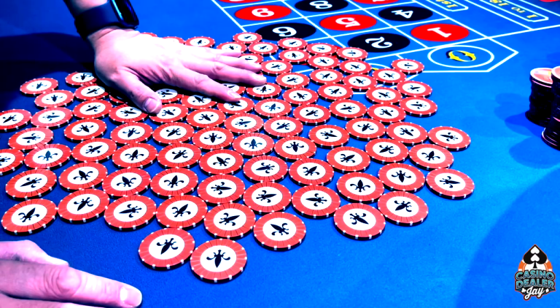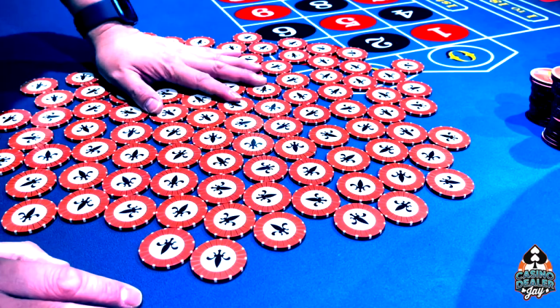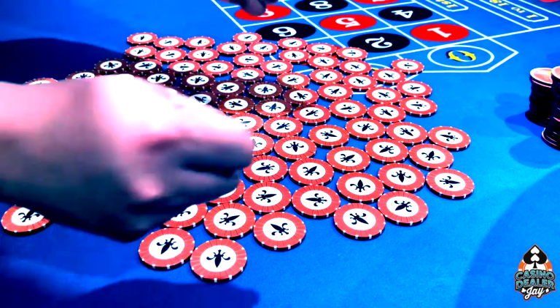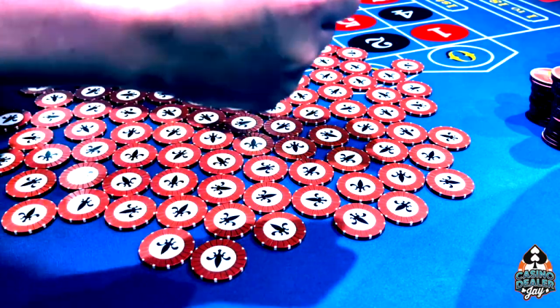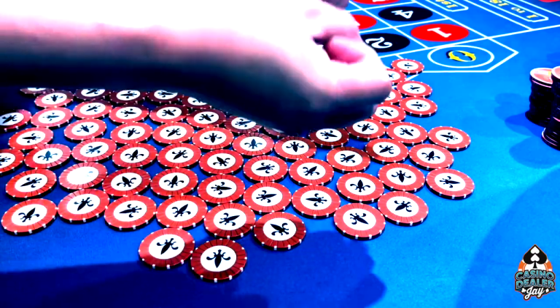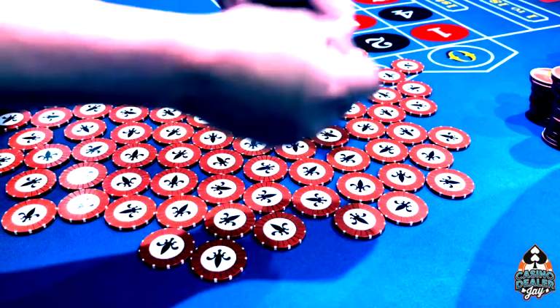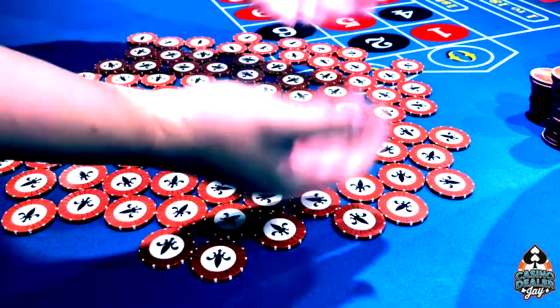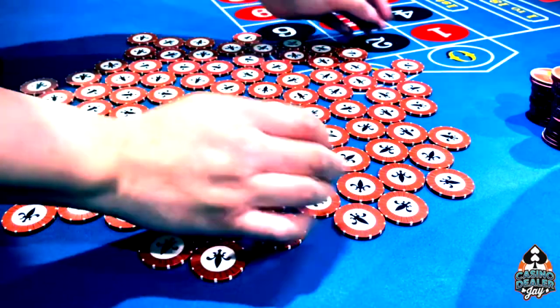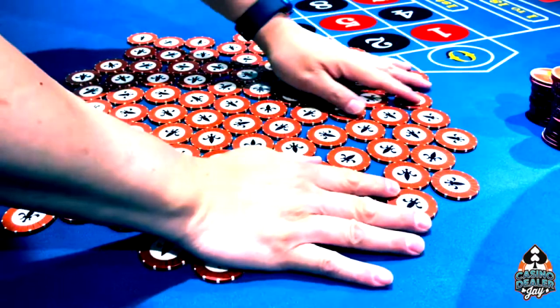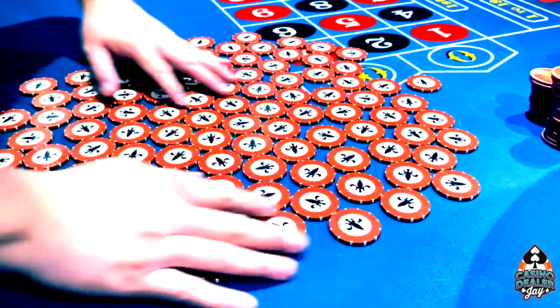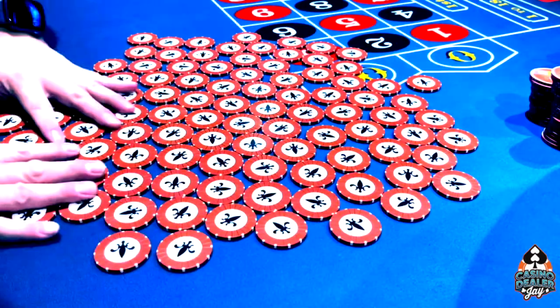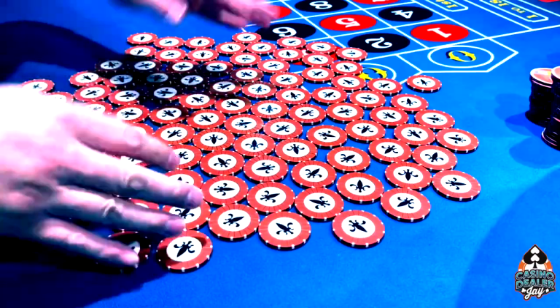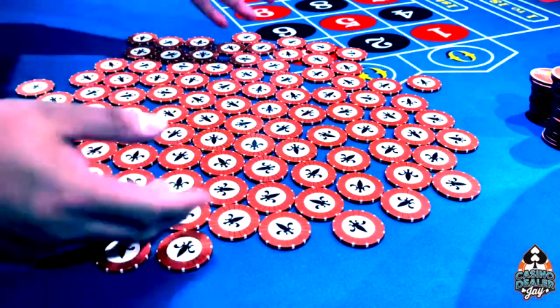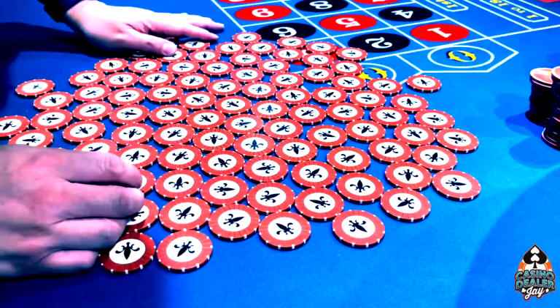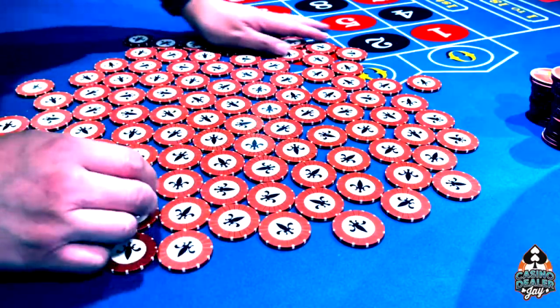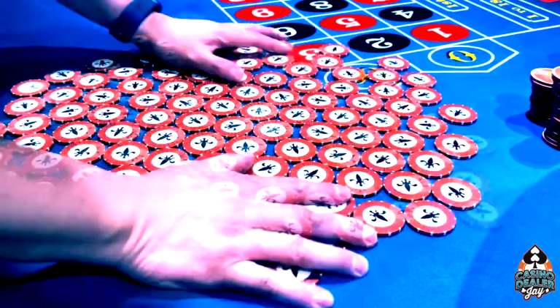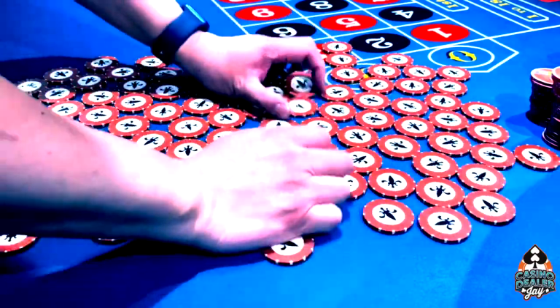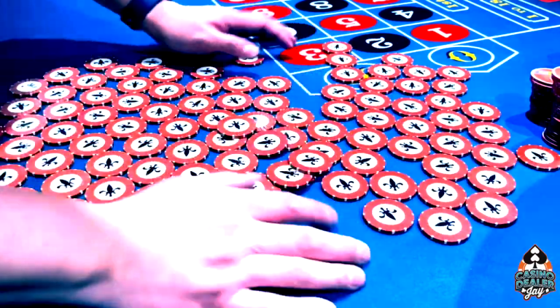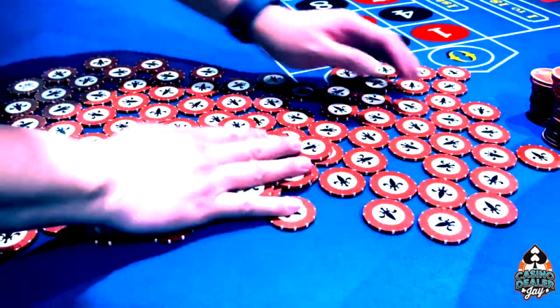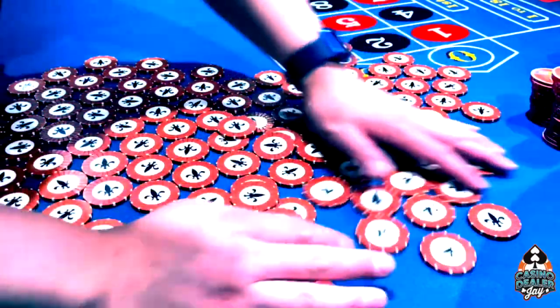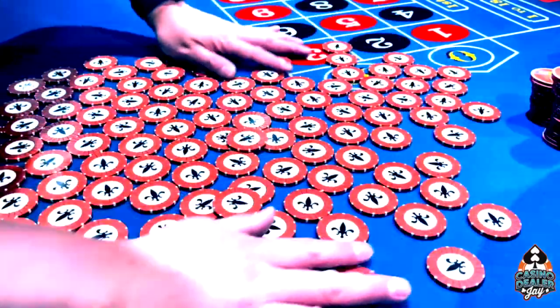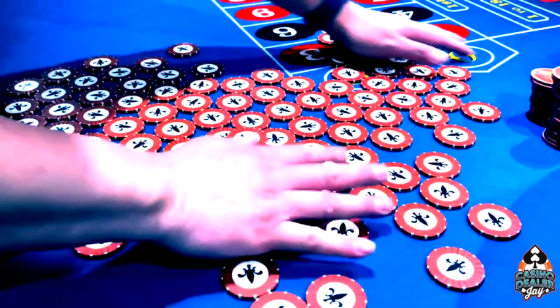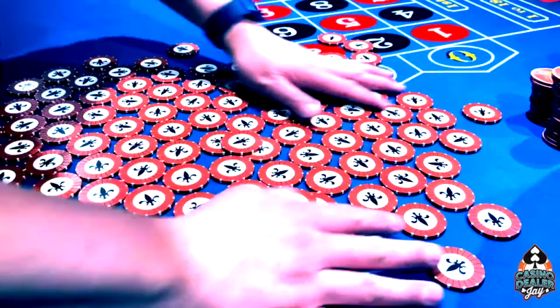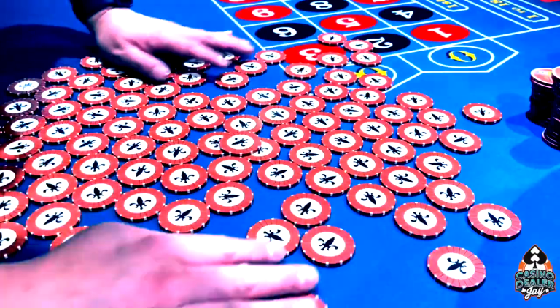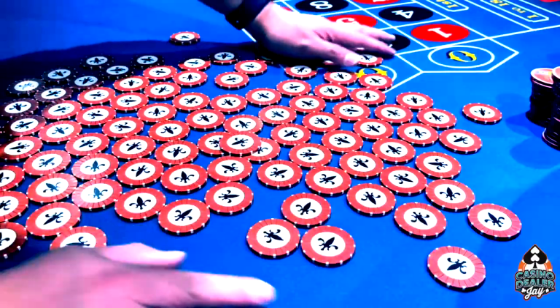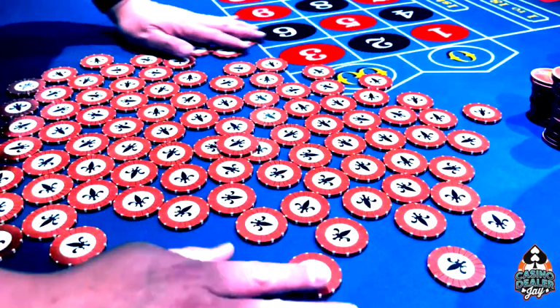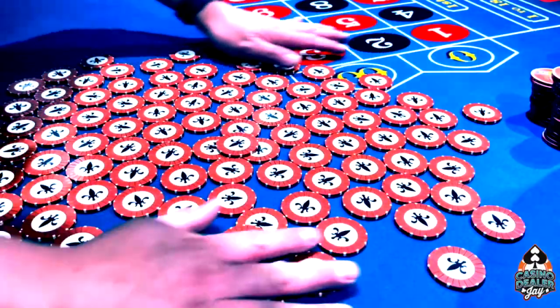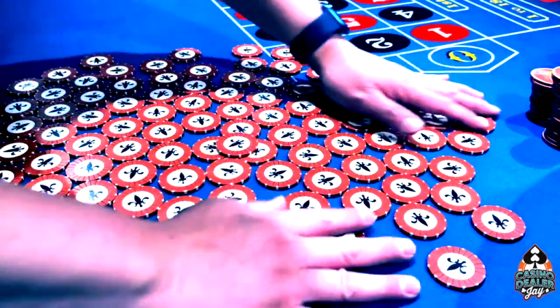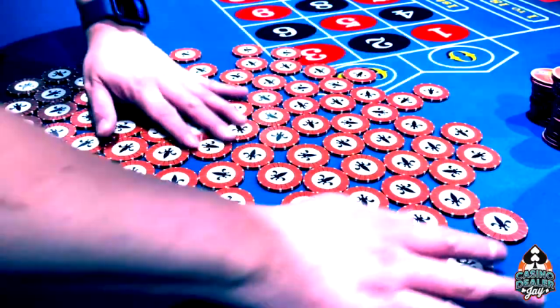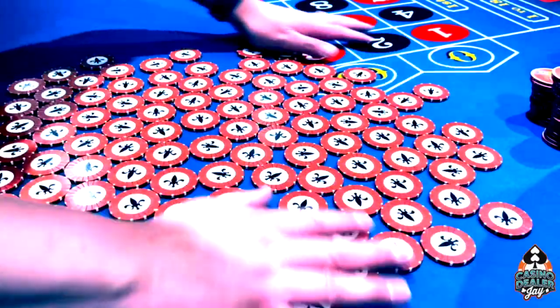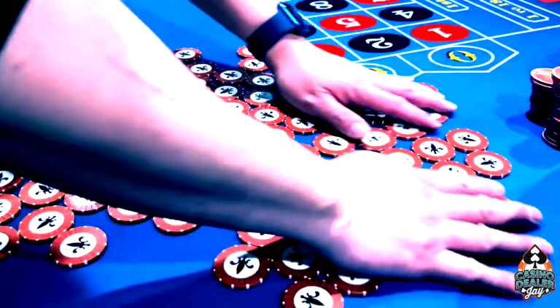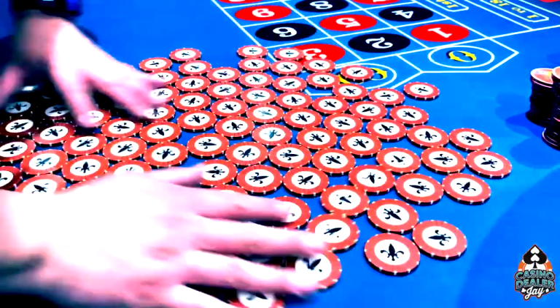Remember, just don't grip your hands. Keep your hands loose, and that'll make you a lot faster when you're chipping. It's a lot easier to actually have your chips spread out. So, you have a small area, but whenever you can, just kind of spread your chips out.